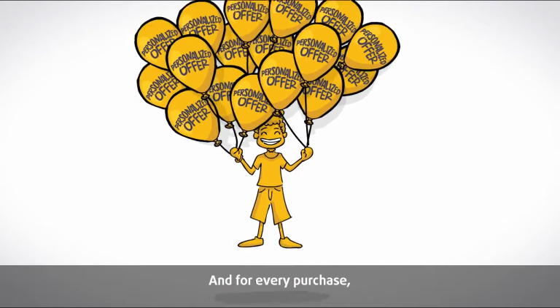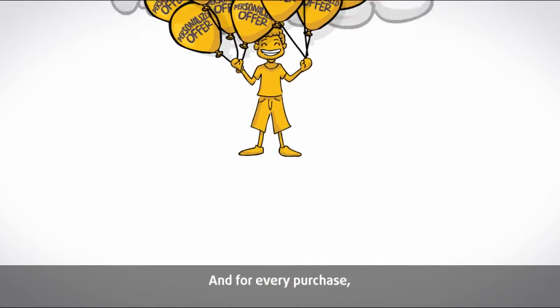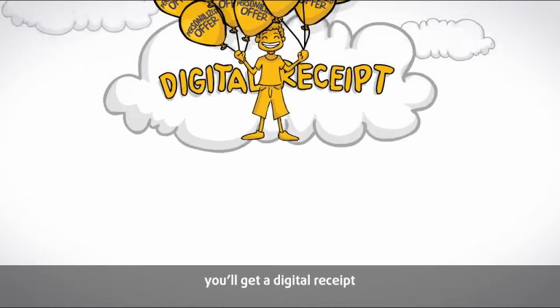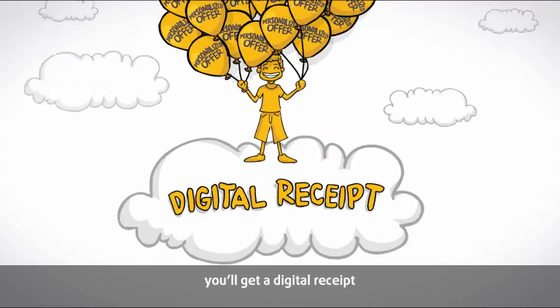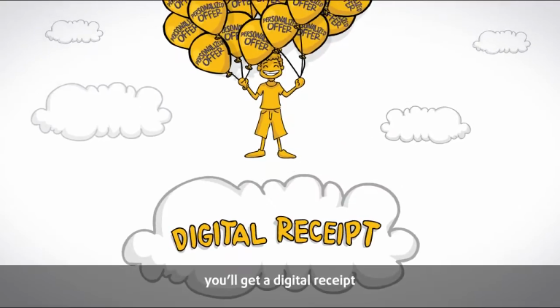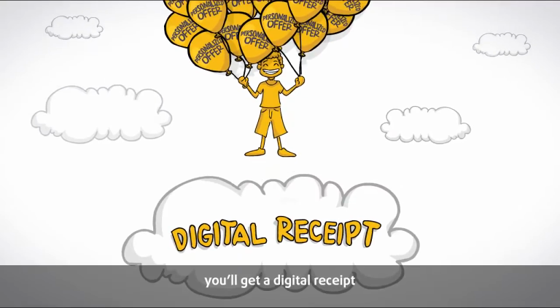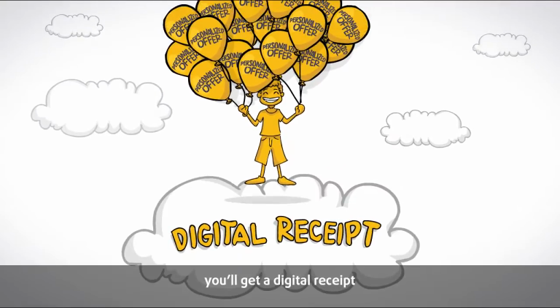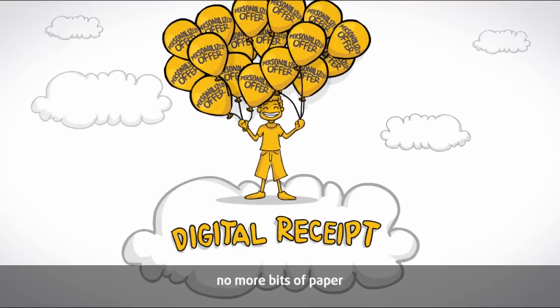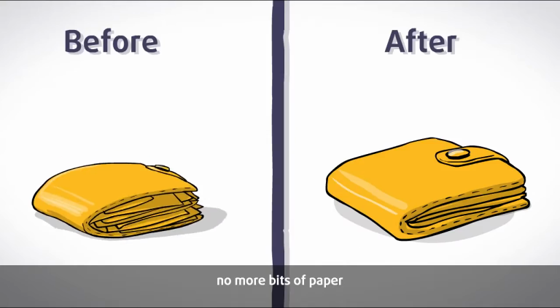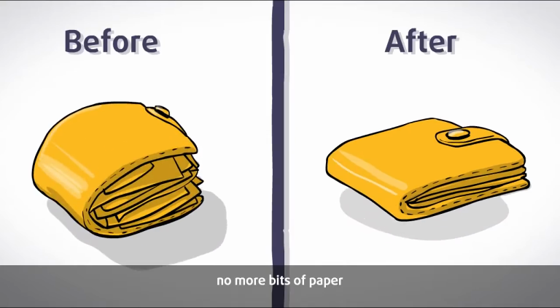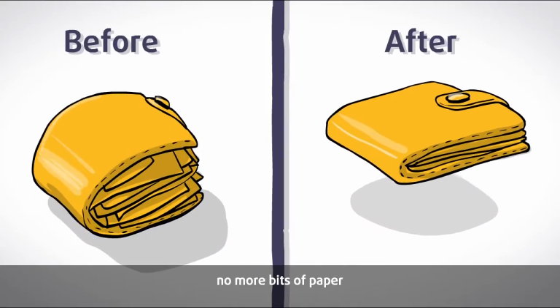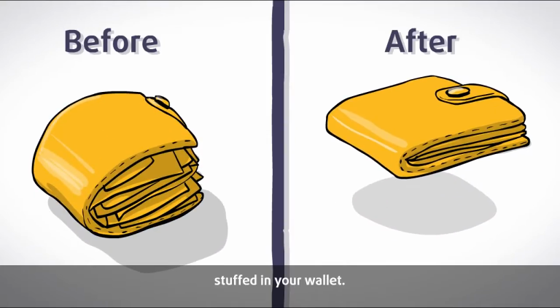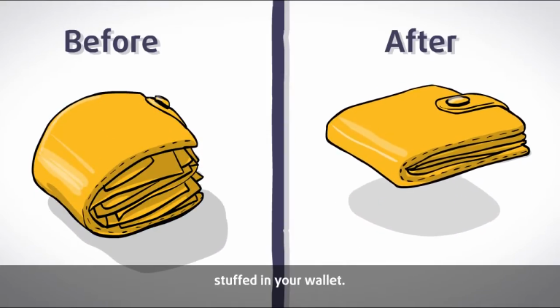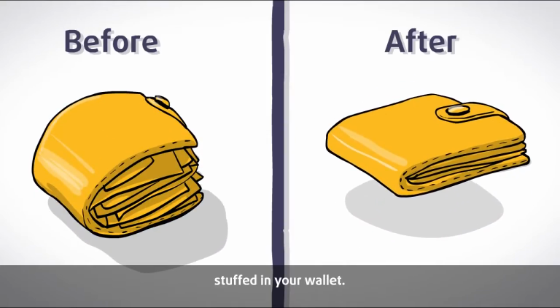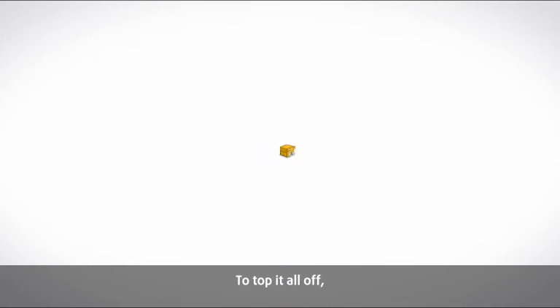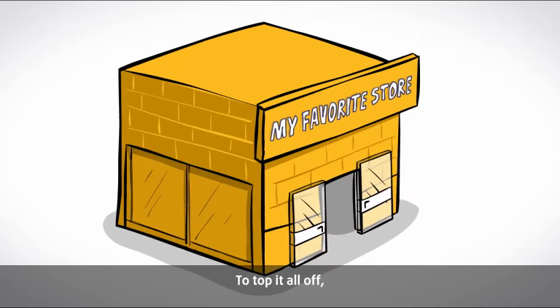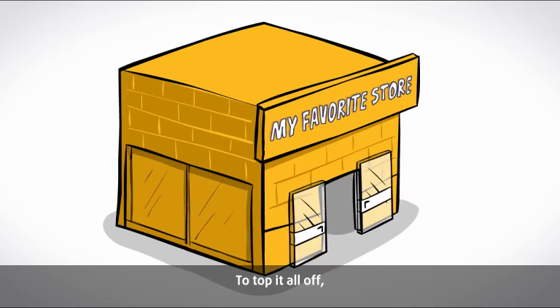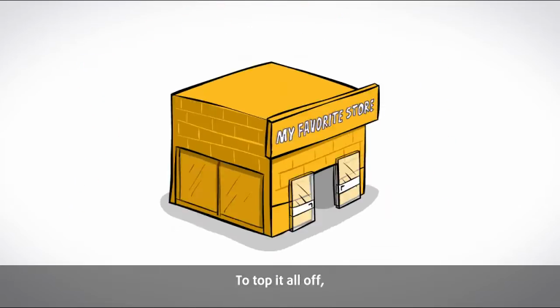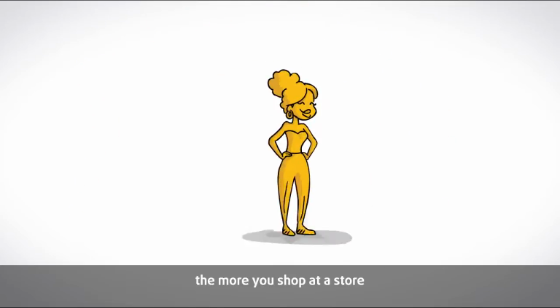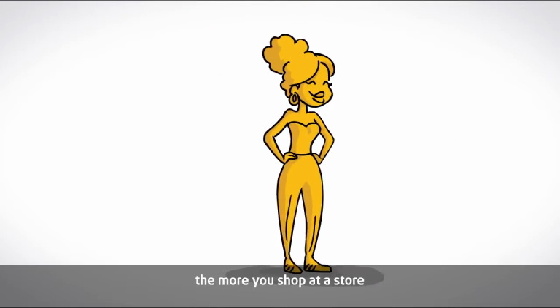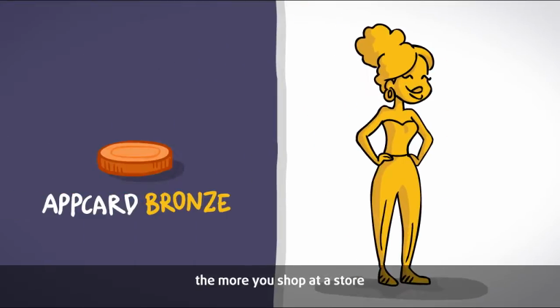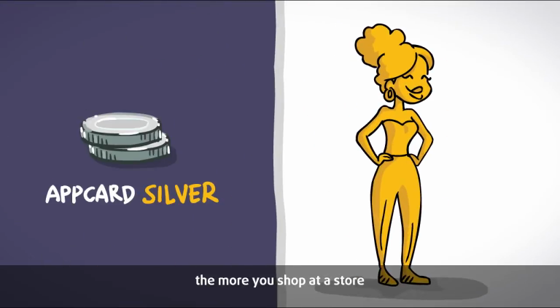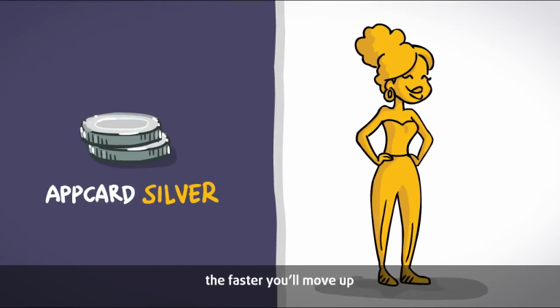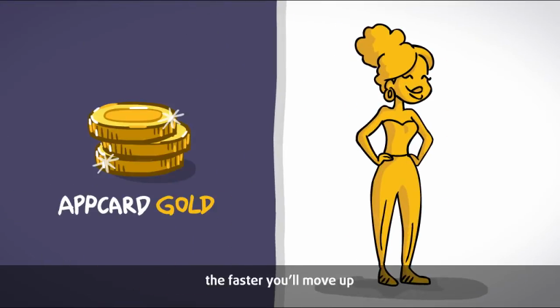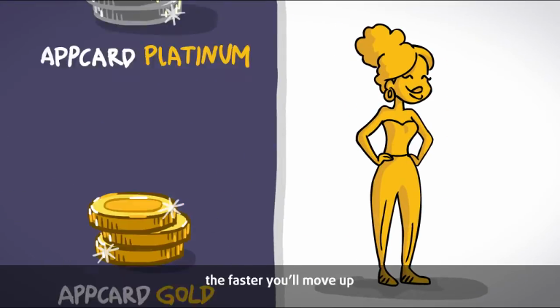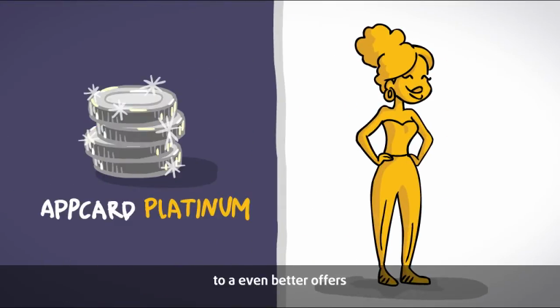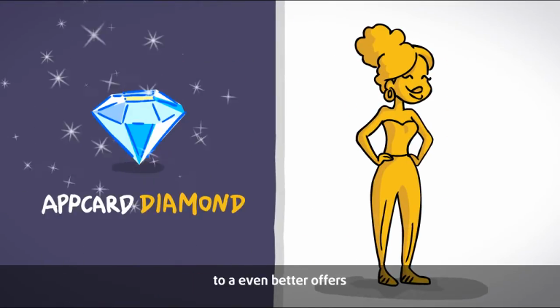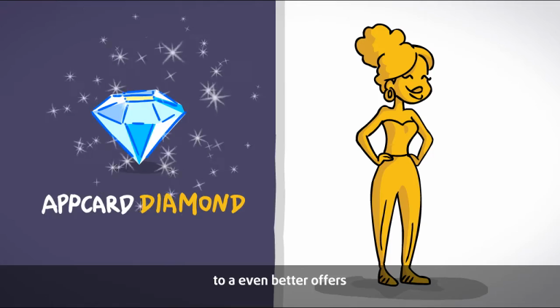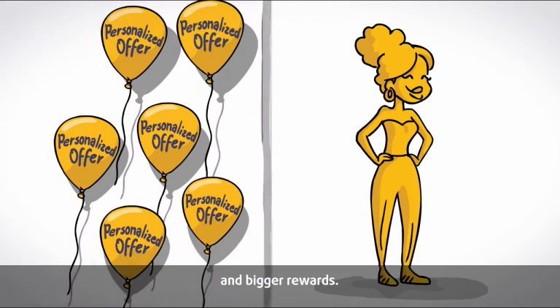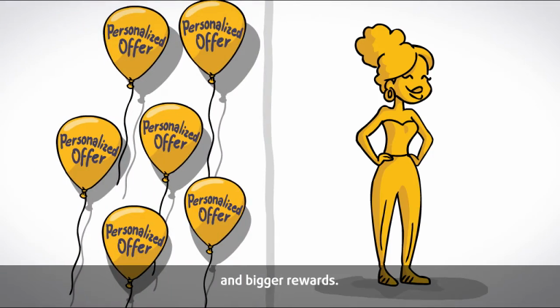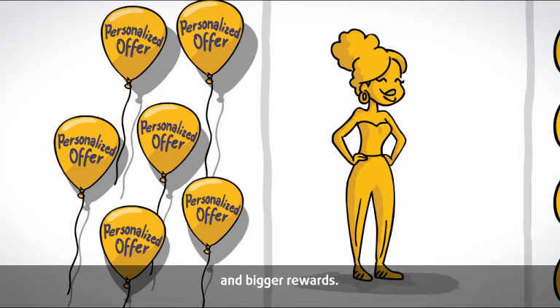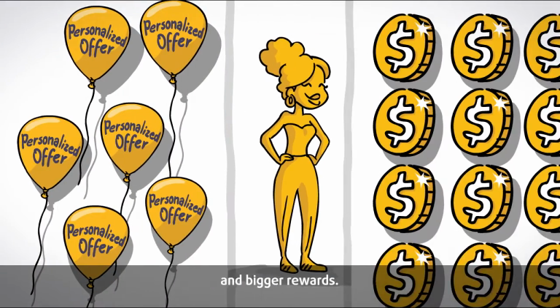And for every purchase, you'll get a digital receipt — no more bits of paper stuffed in your wallet. To top it all off, the more you shop at a store, the faster you move up to even better offers and bigger rewards.